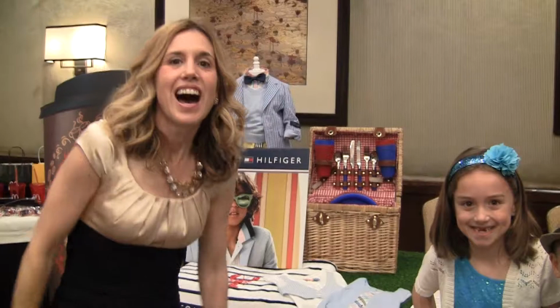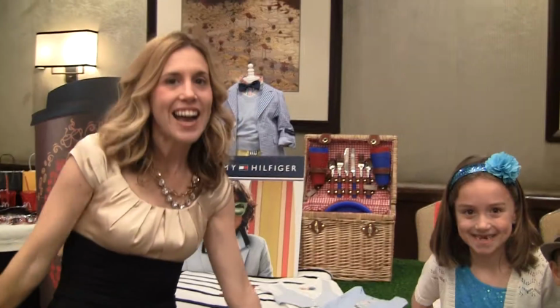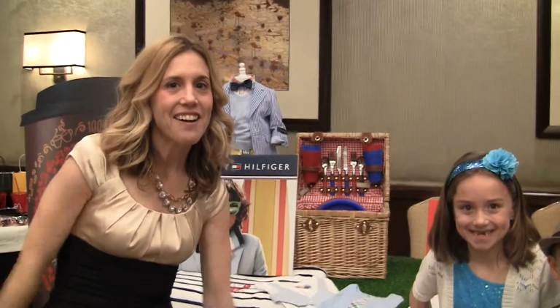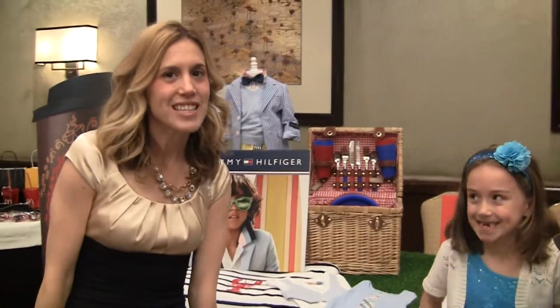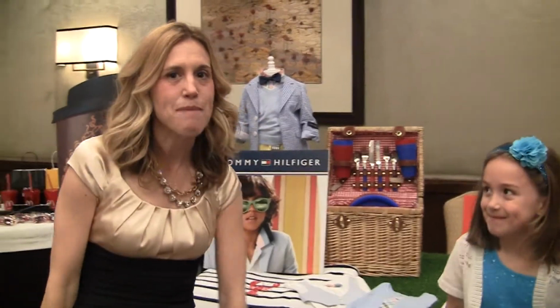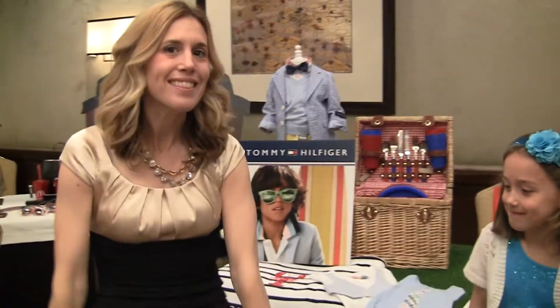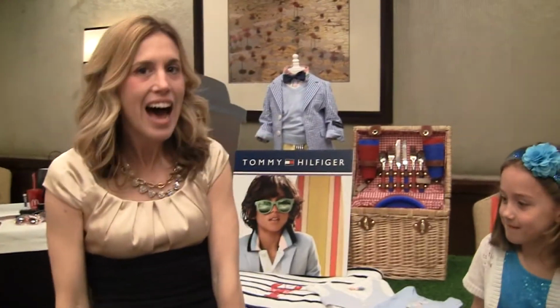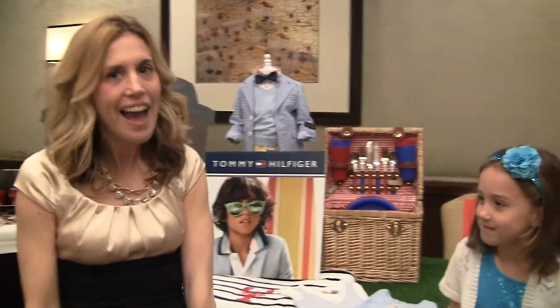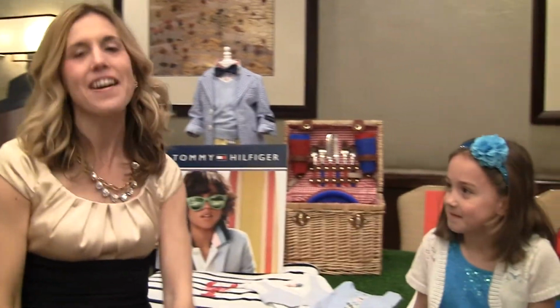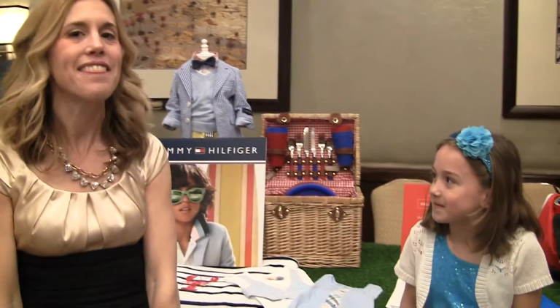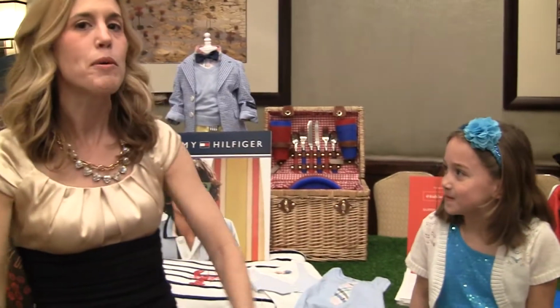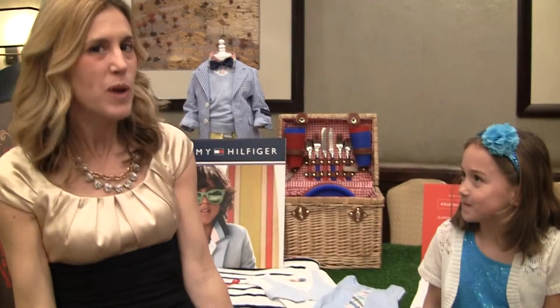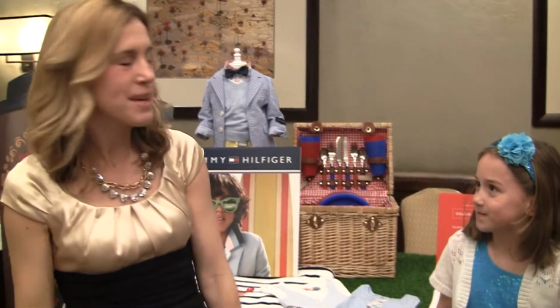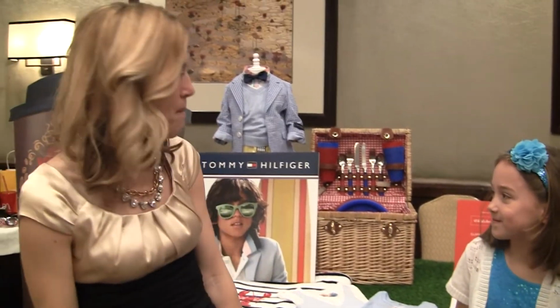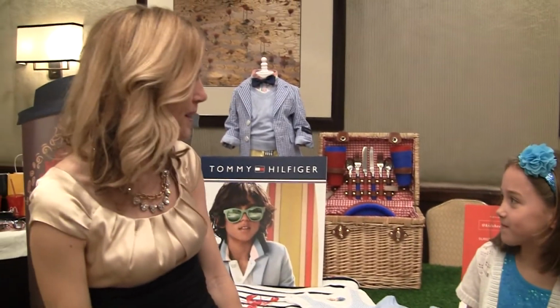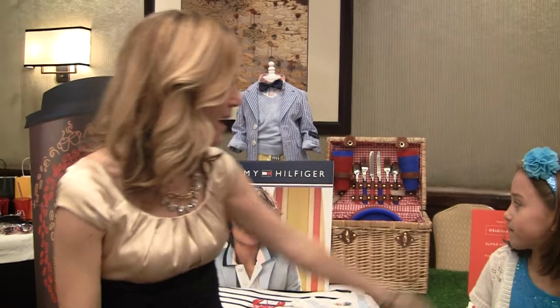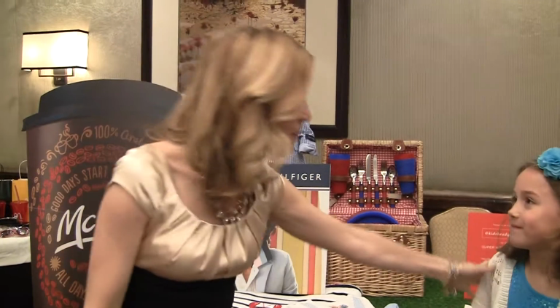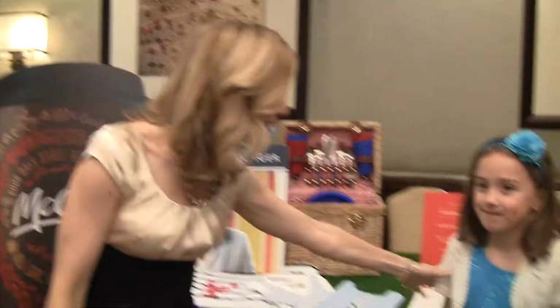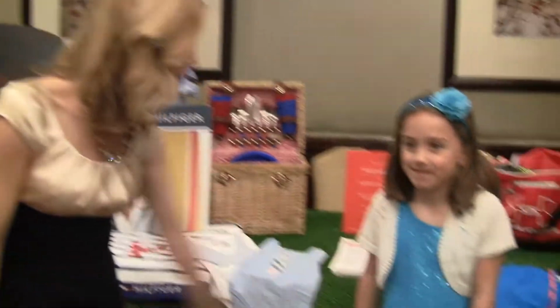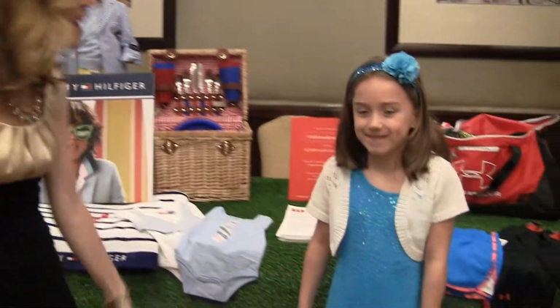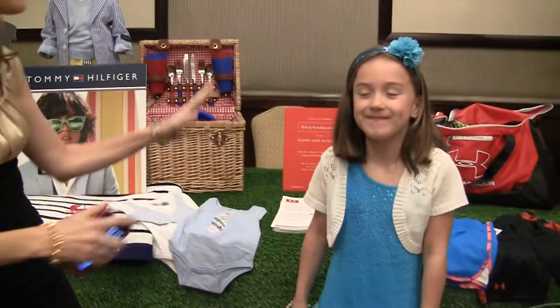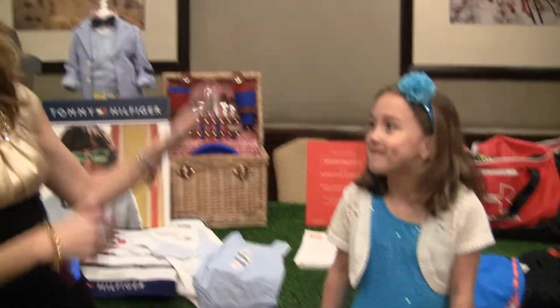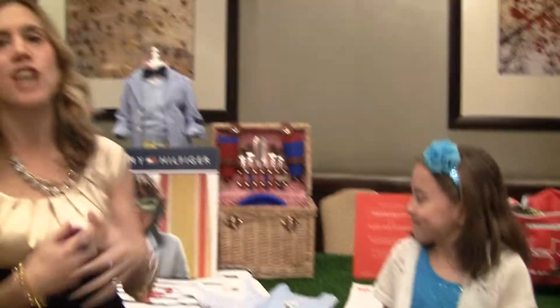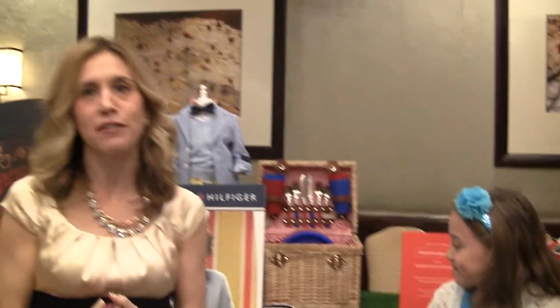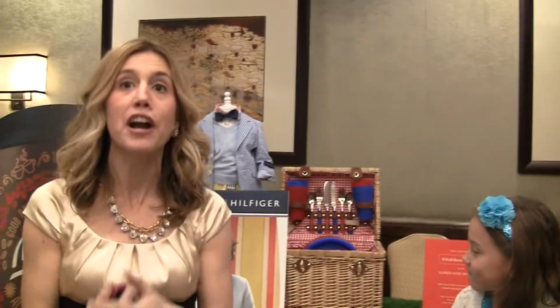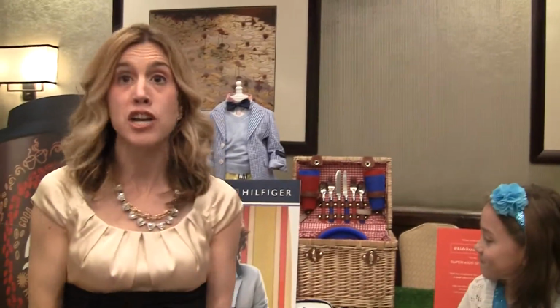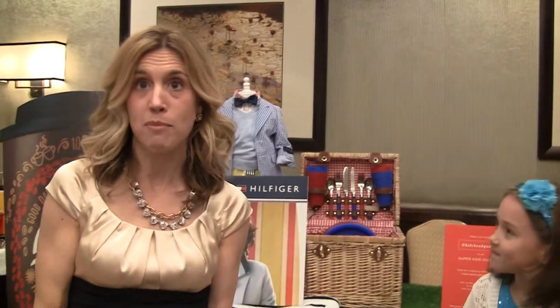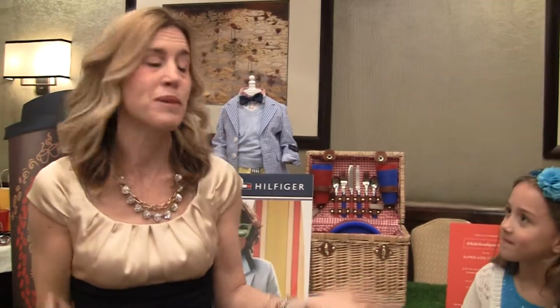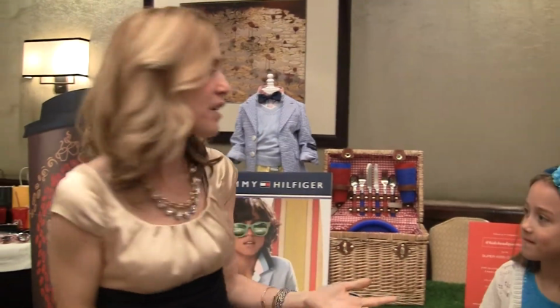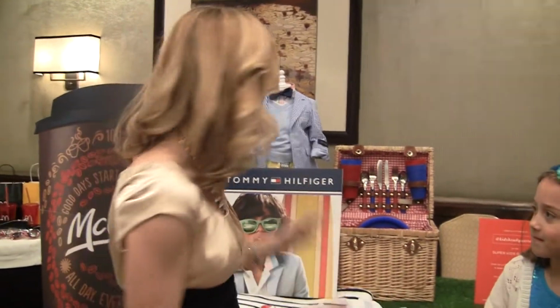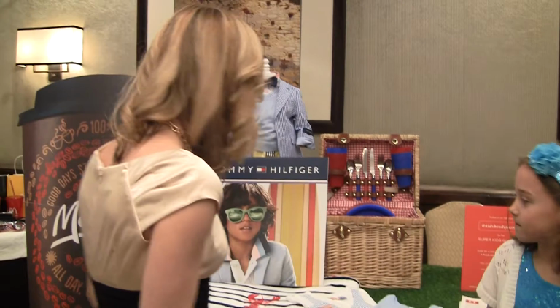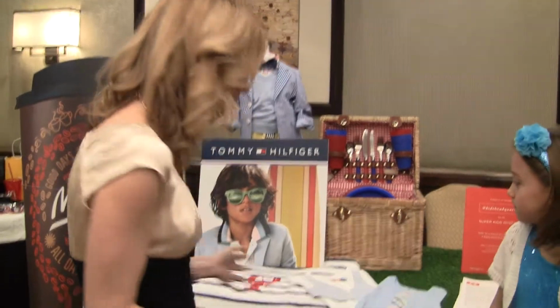Hi there, Classy Mommy live at the Spring into Summer Mom Mixer. I'm here with Kenzie from One Kid's Life and we are at our Tommy Hilfiger and Under Armour booths from Kids Headquarters. Really excited to be here.